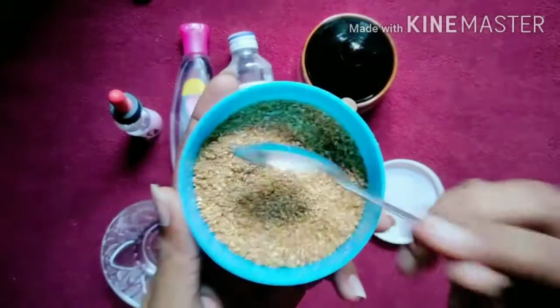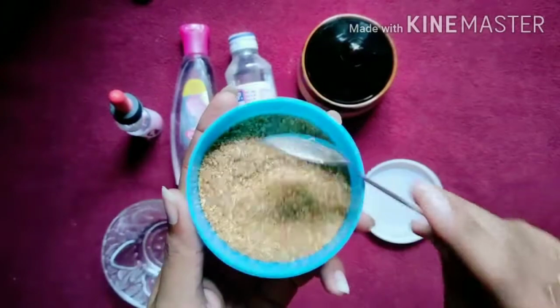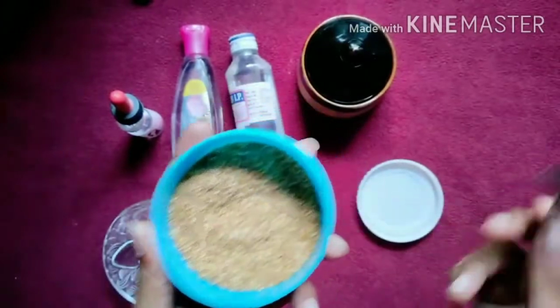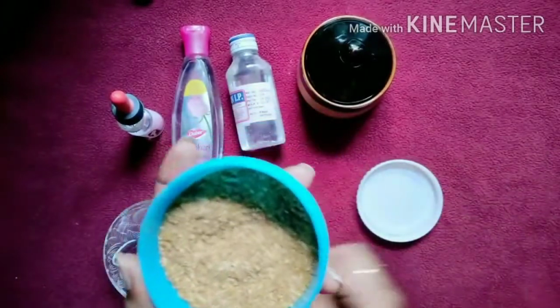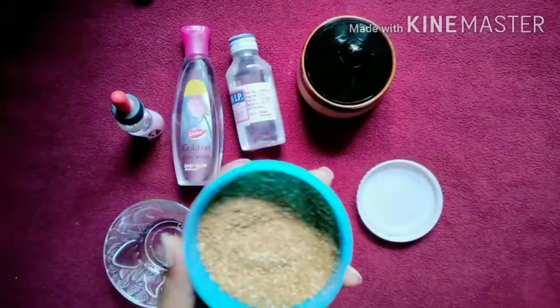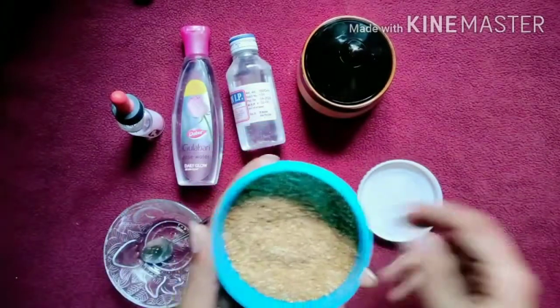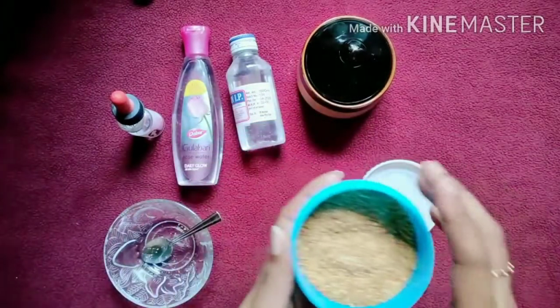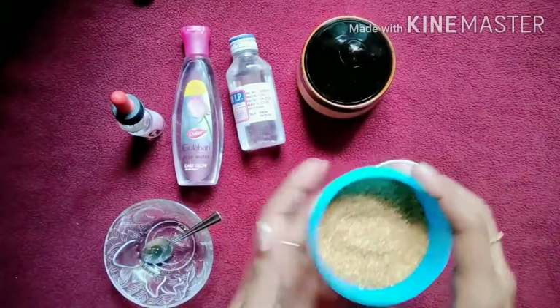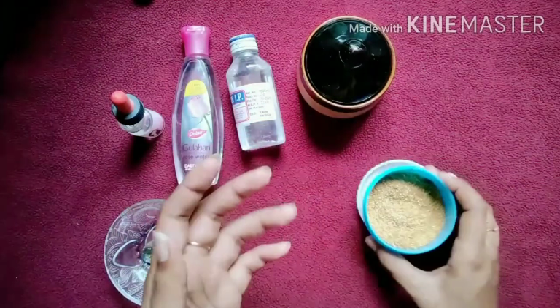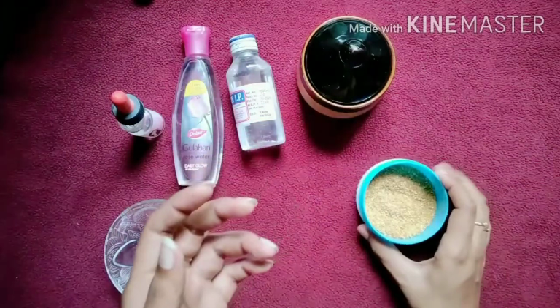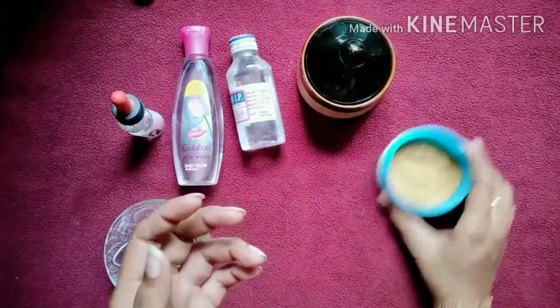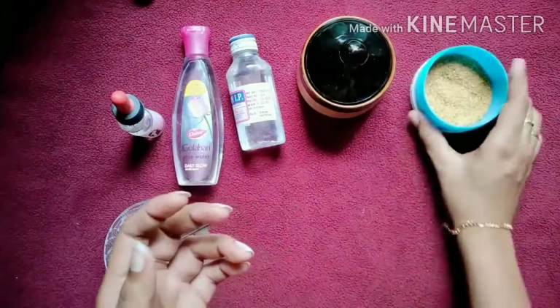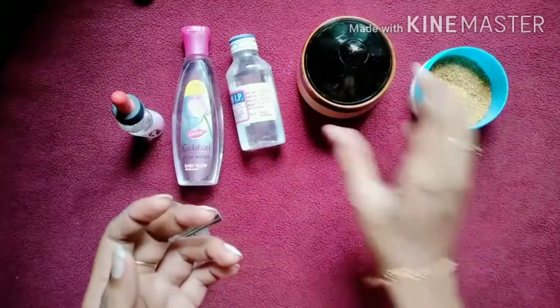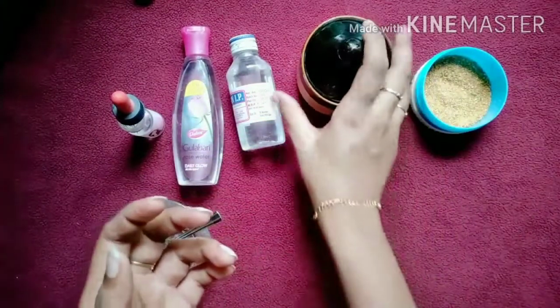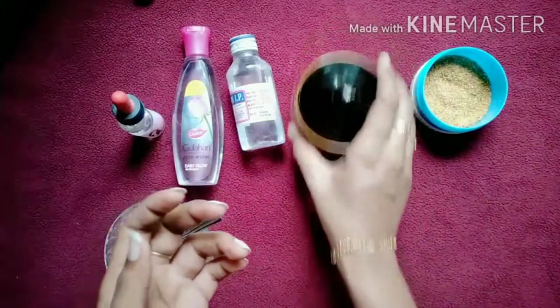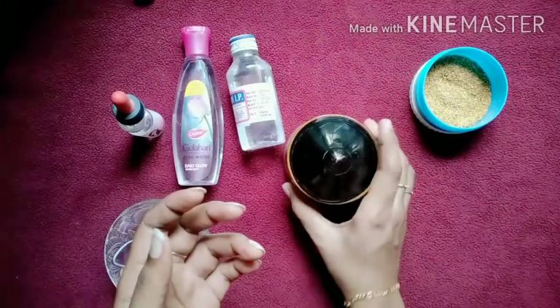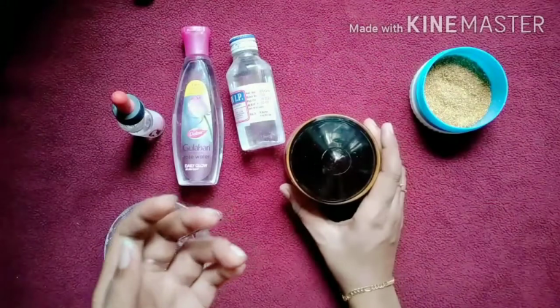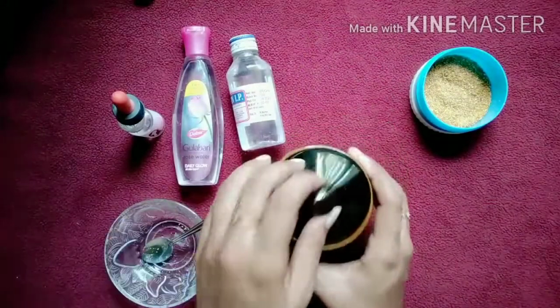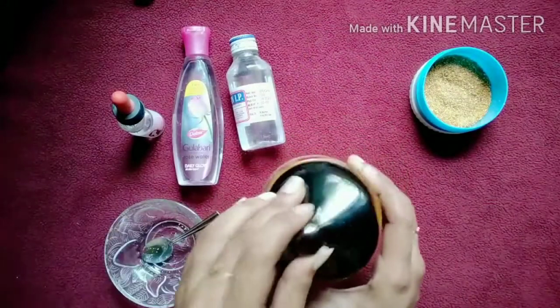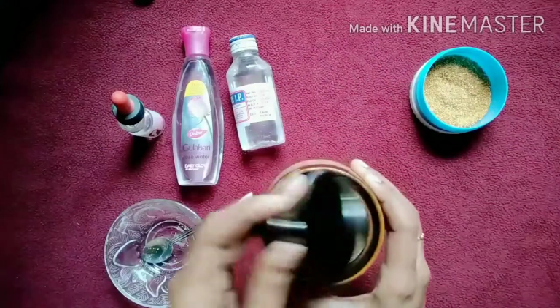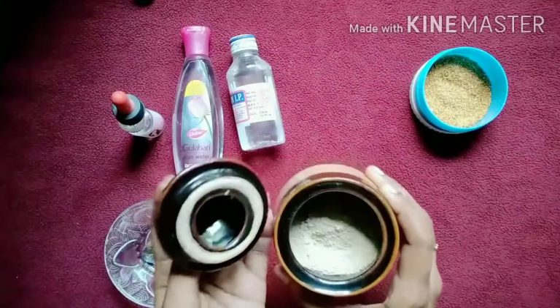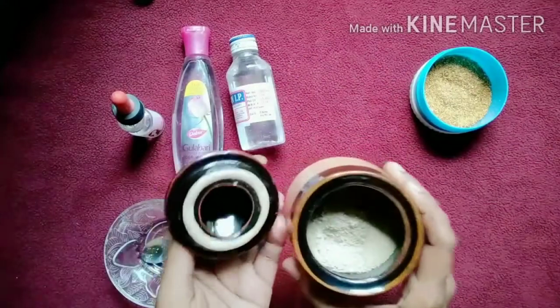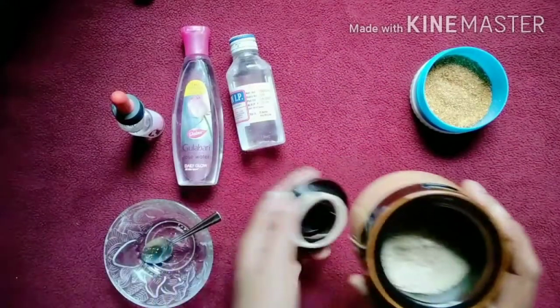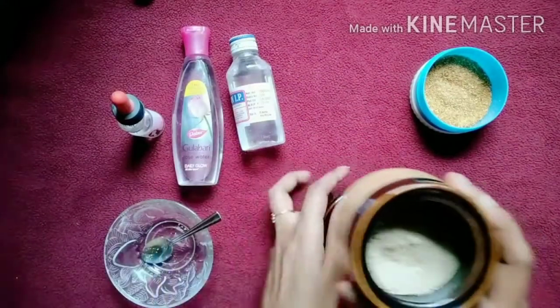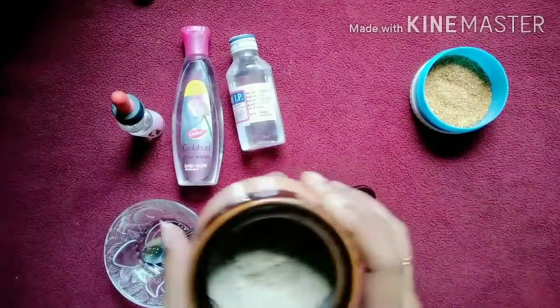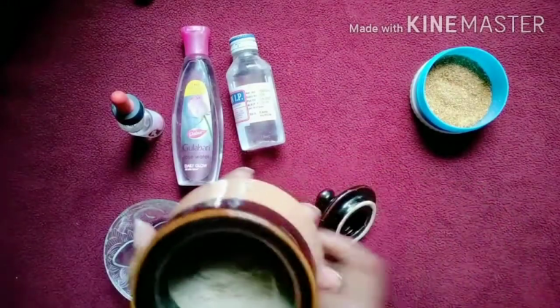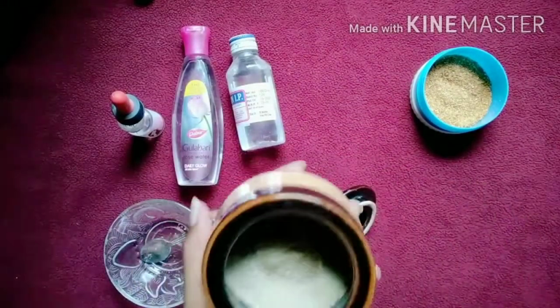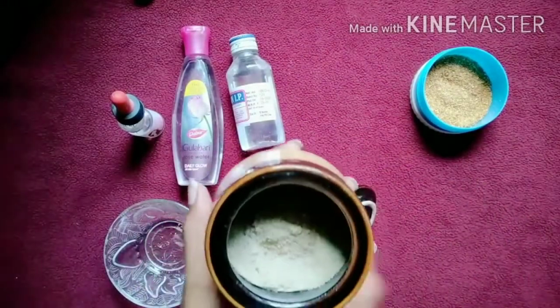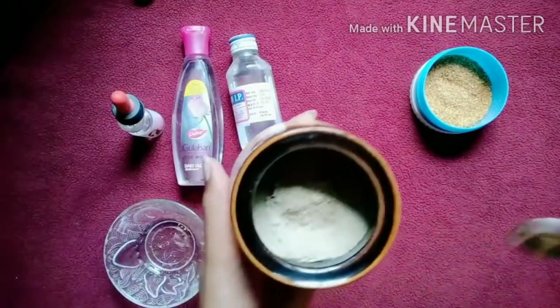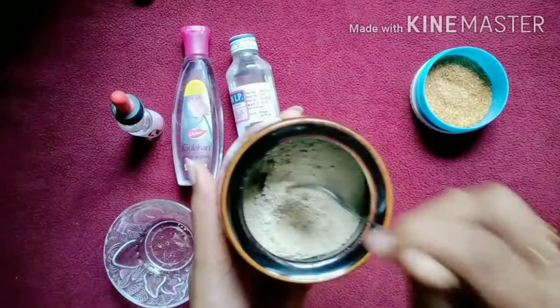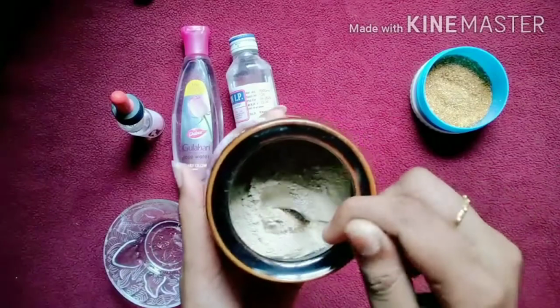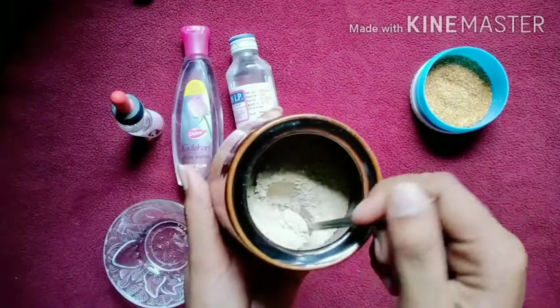I am going to scrub it. This is from the medical store. This is for dry skin.